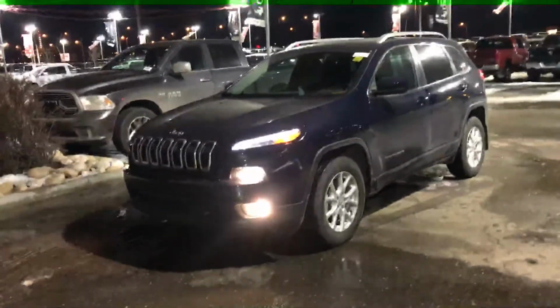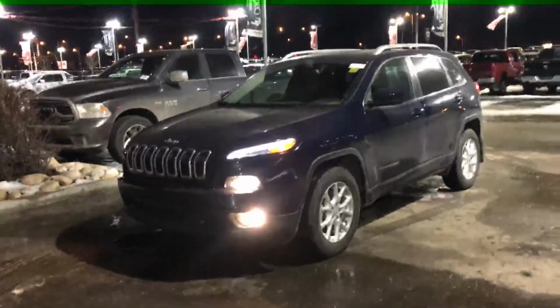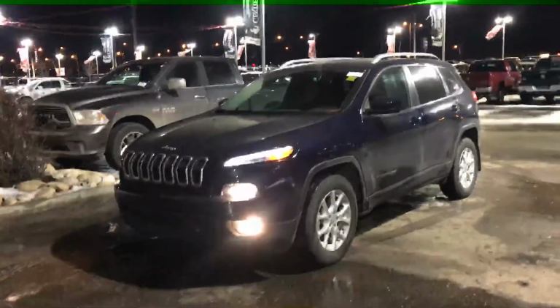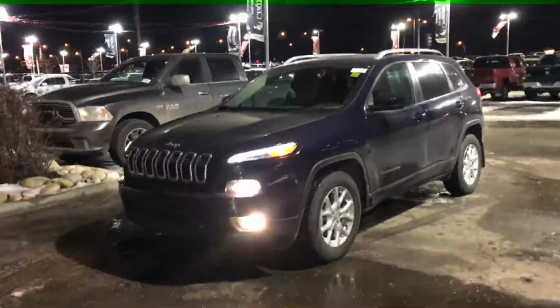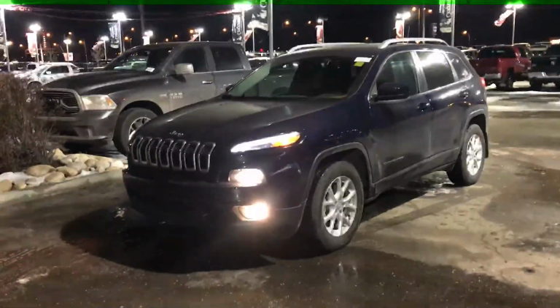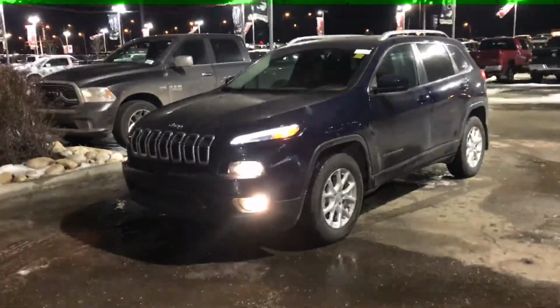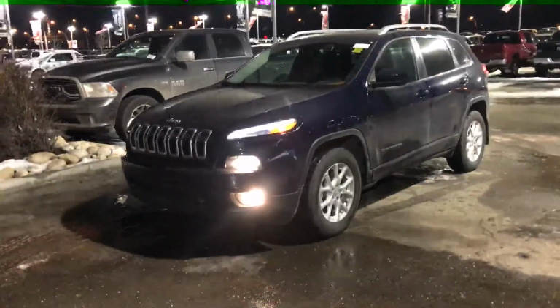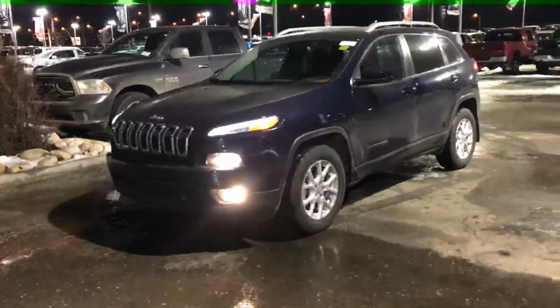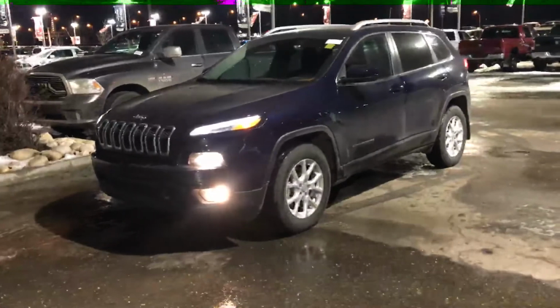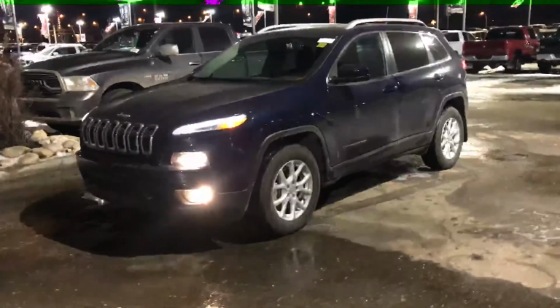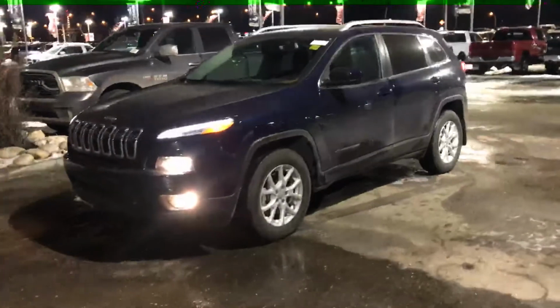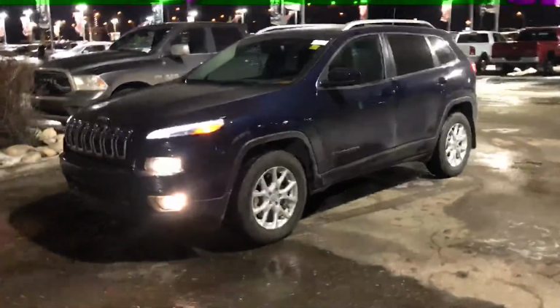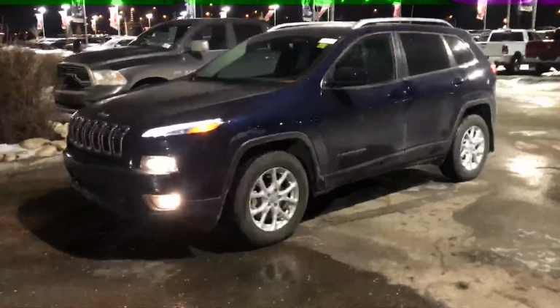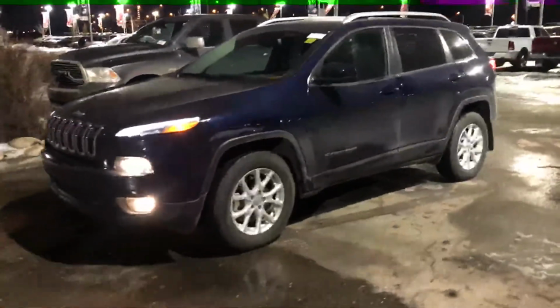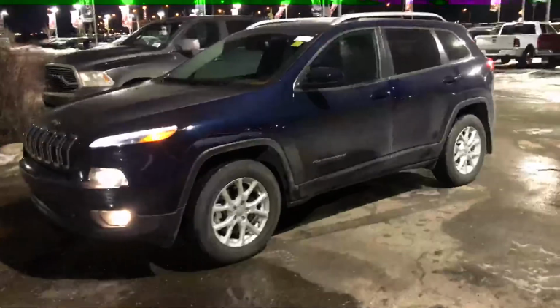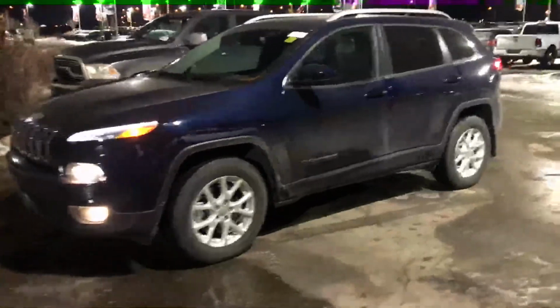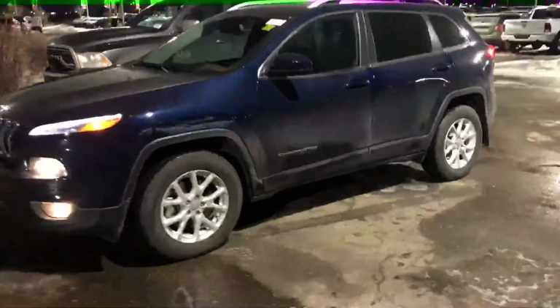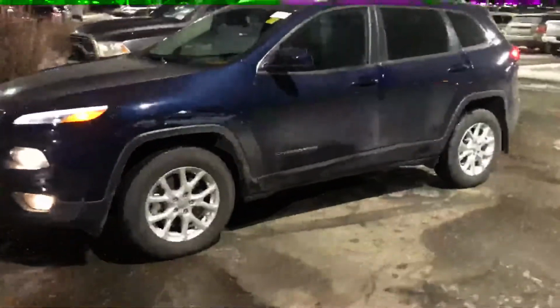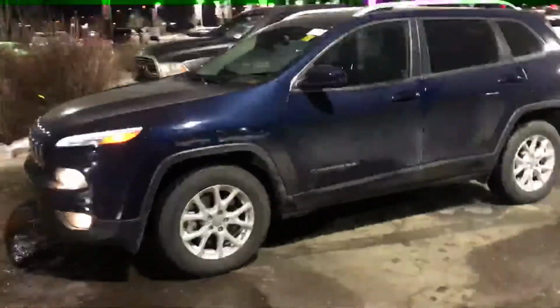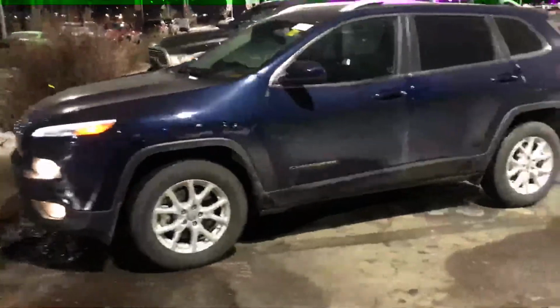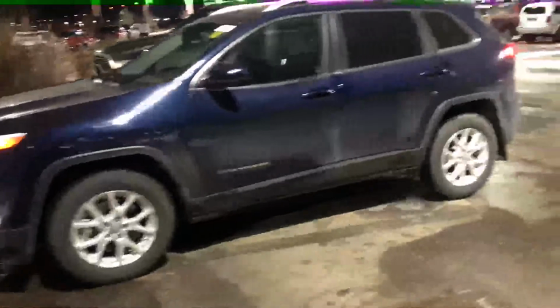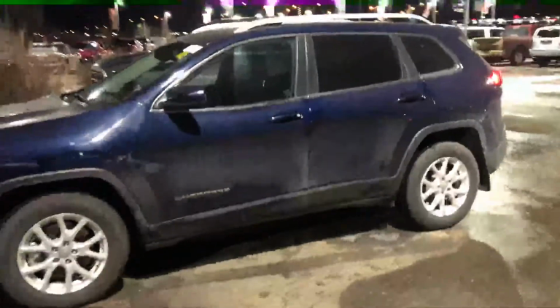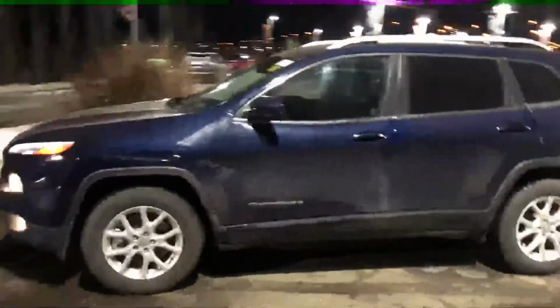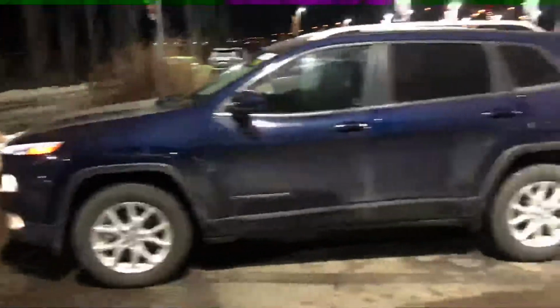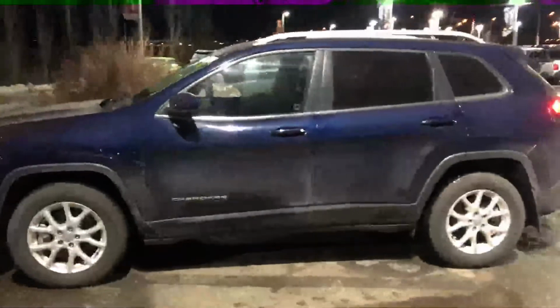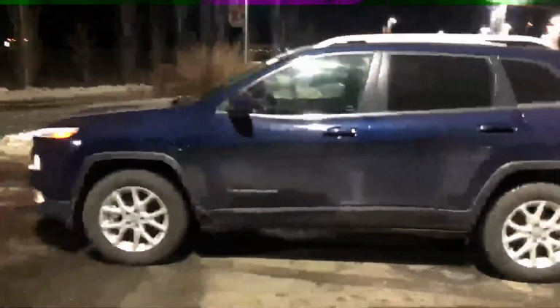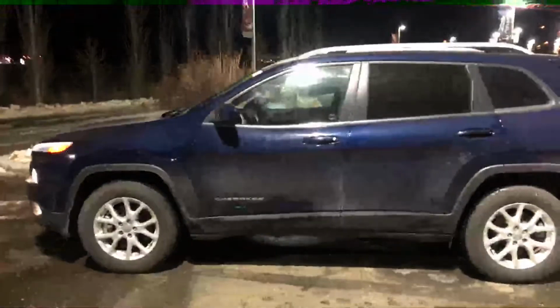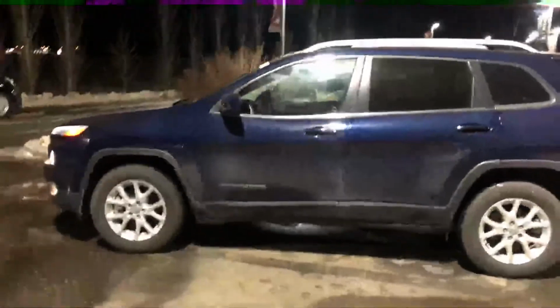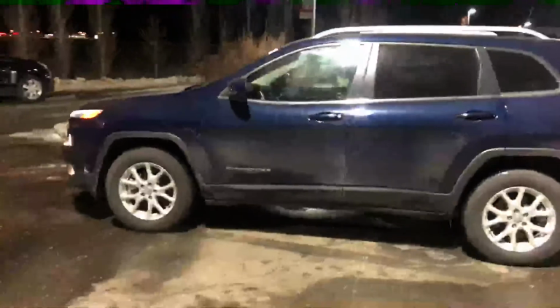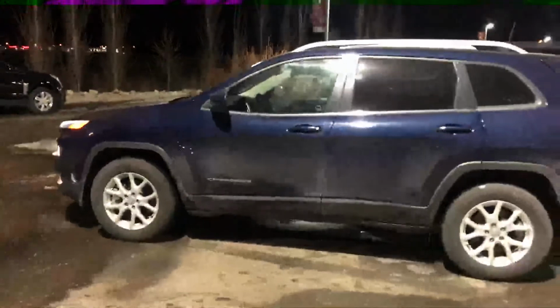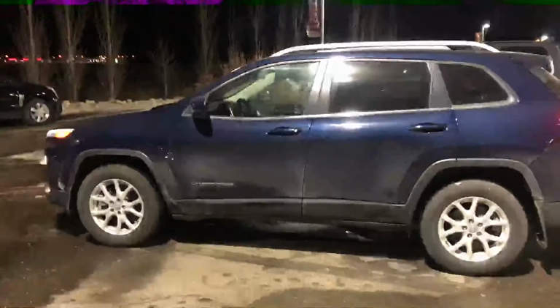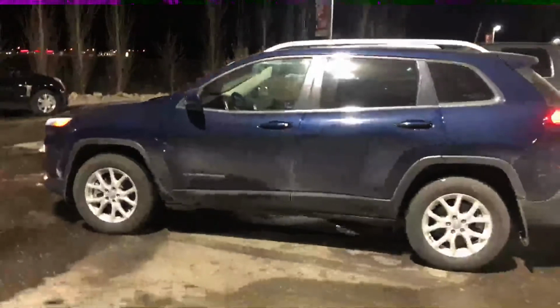Hey Tammy, it's Caroline from Capital Jeep. This is the 2016 Cherokee that you and James were talking about earlier on the phone. However, the only difference is that this one is in dark blue in color.